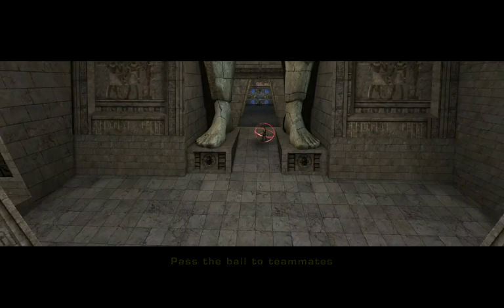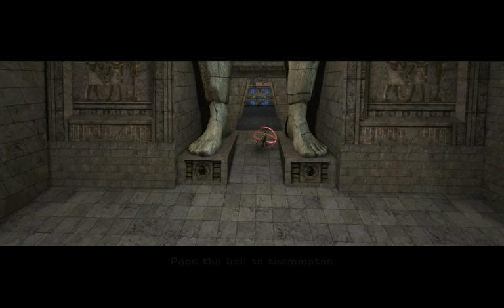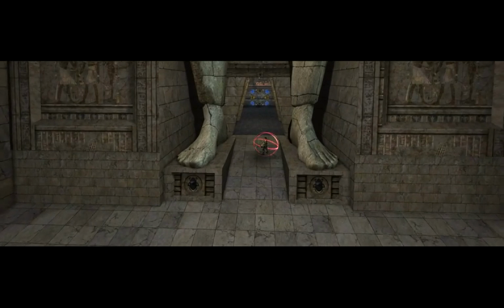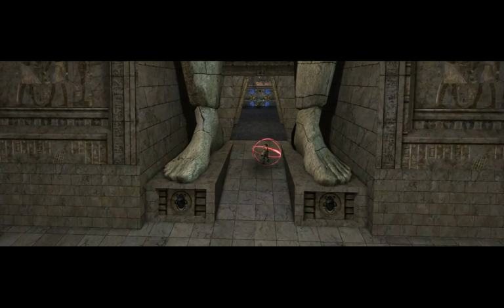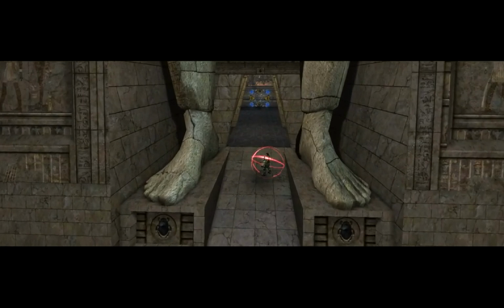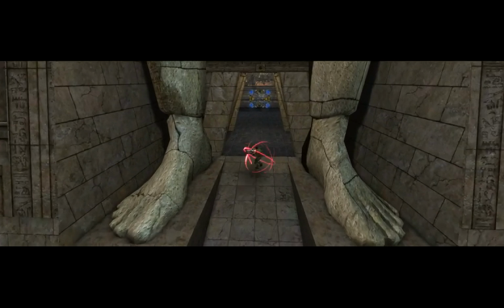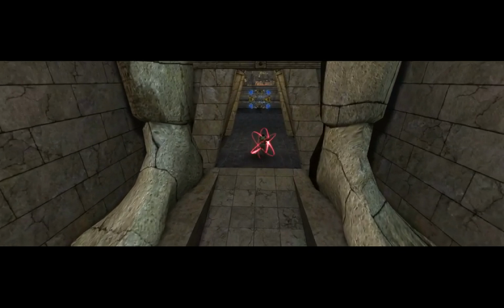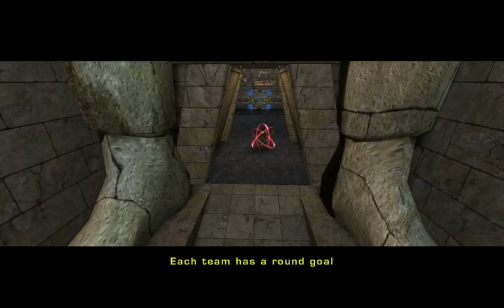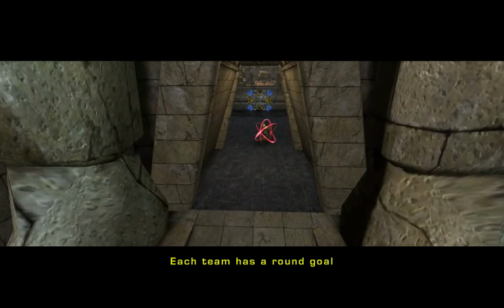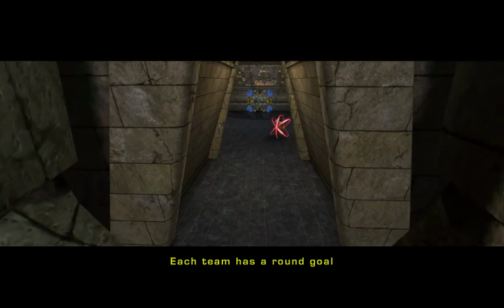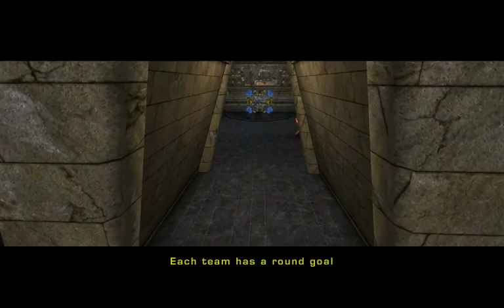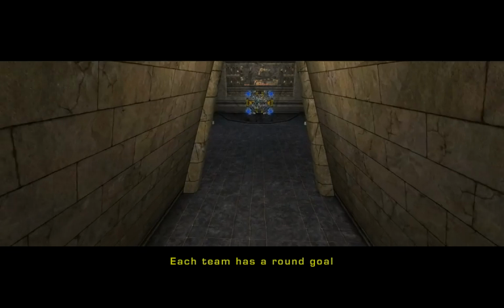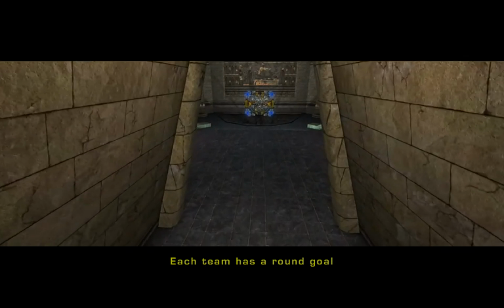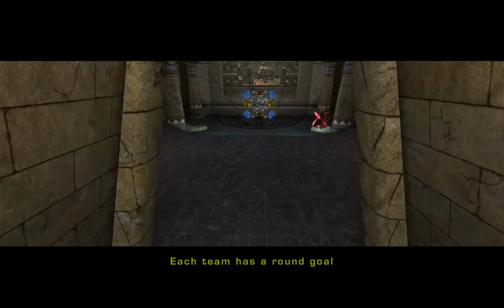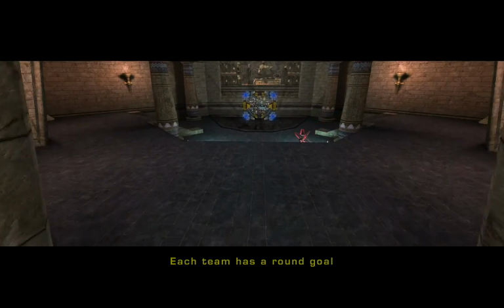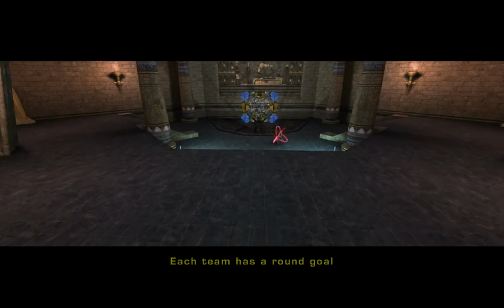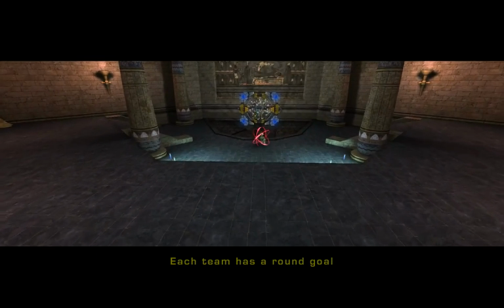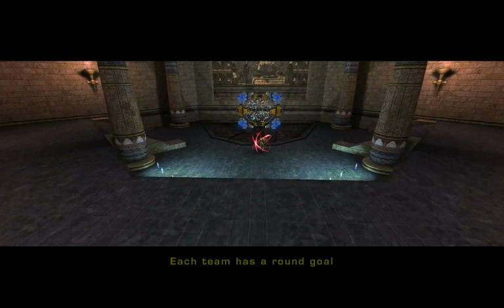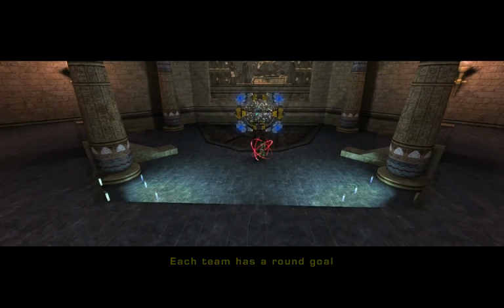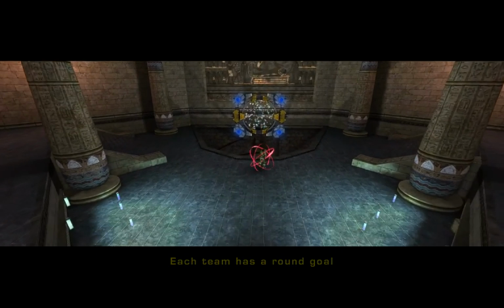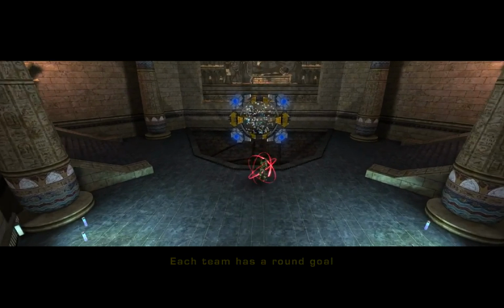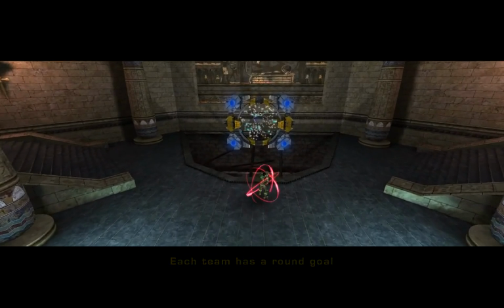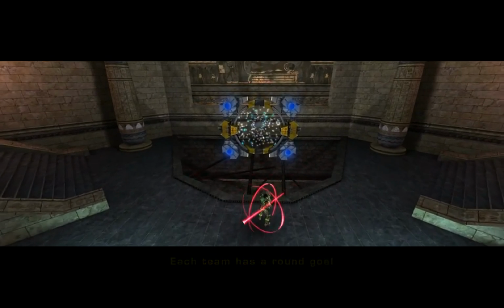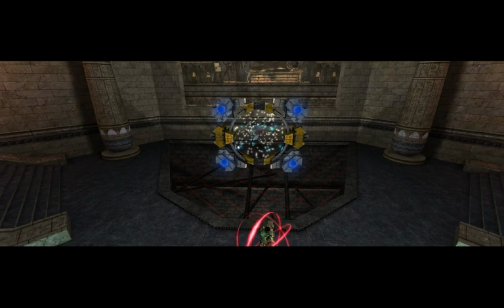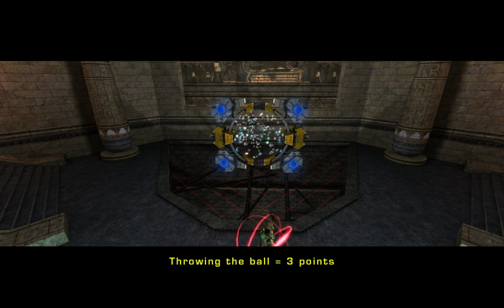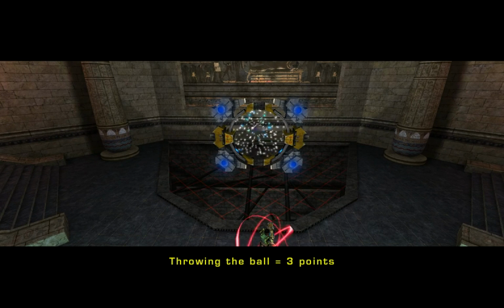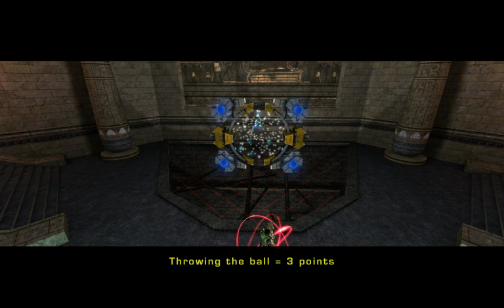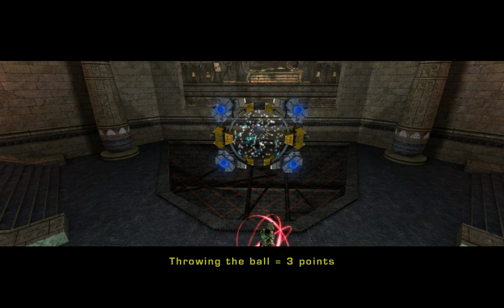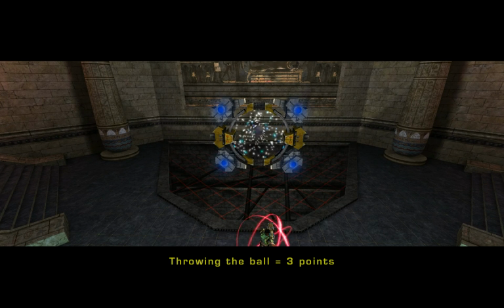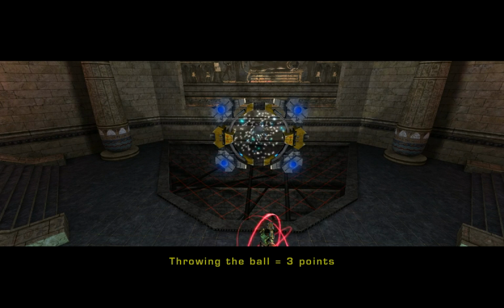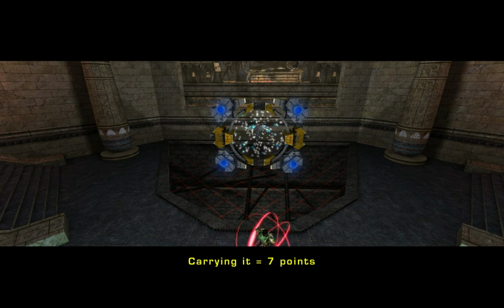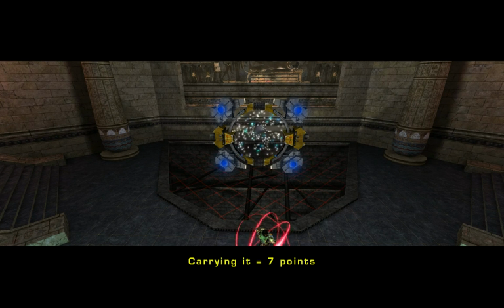At either side of any Bombing Run map, there are round goals. The objective of the game is to either throw the ball through the enemy goal, or while carrying the ball, jump through the goal. Throwing the ball will give you three points; carrying it will give you seven.